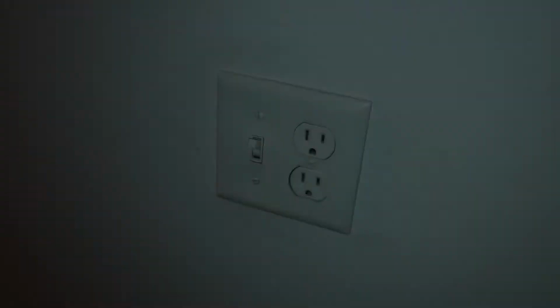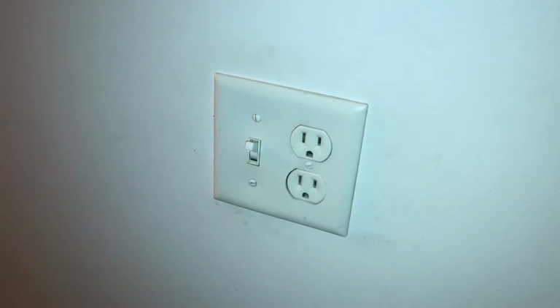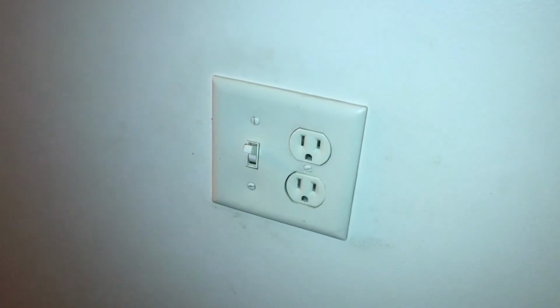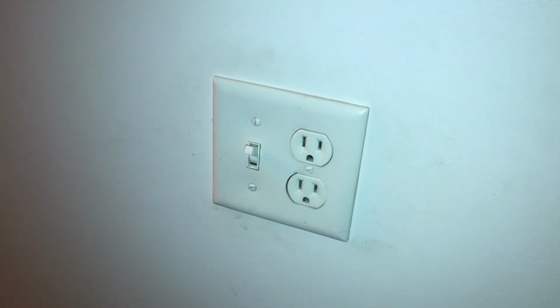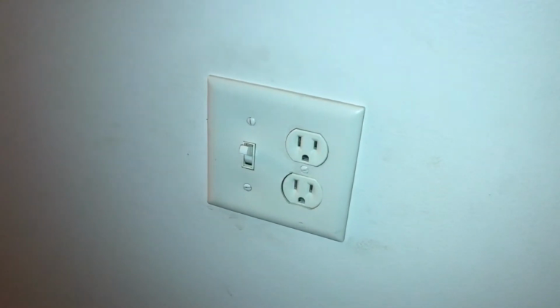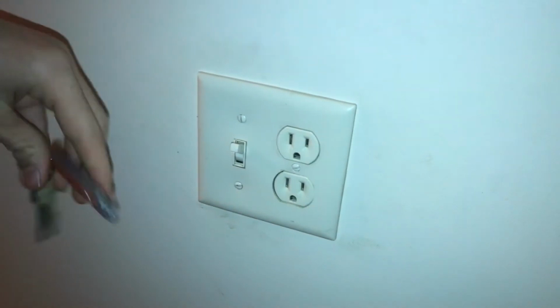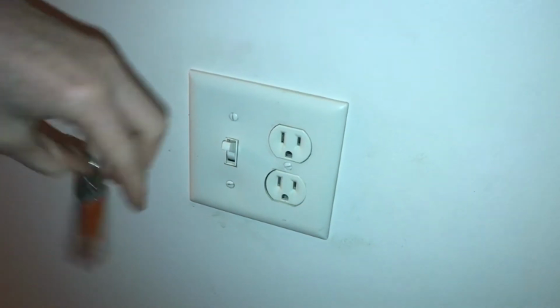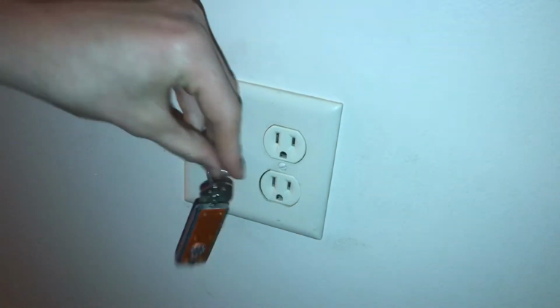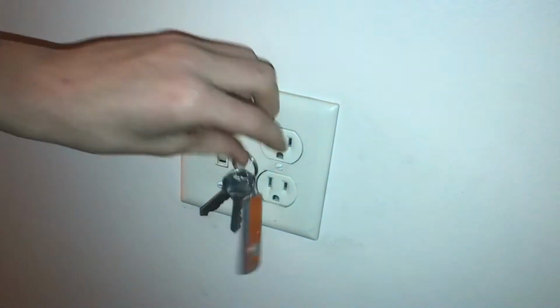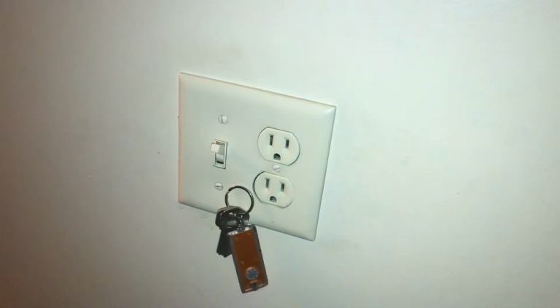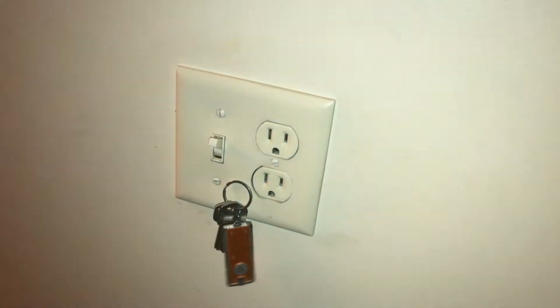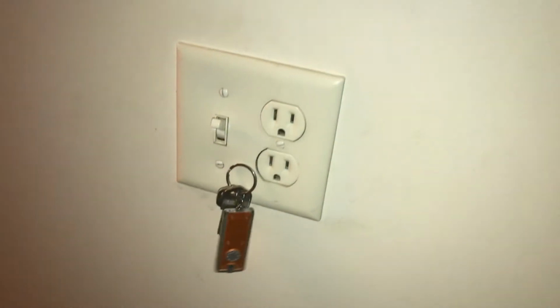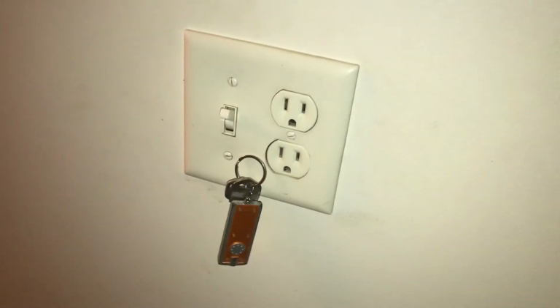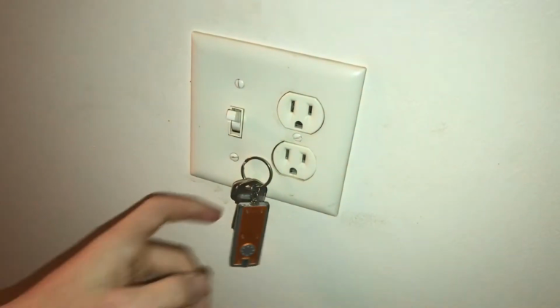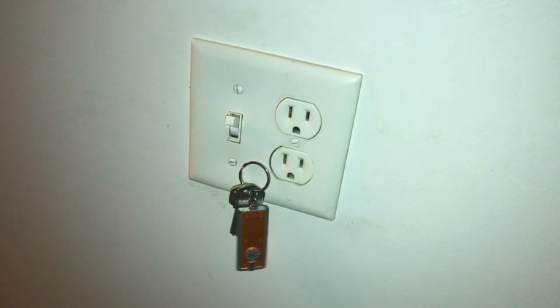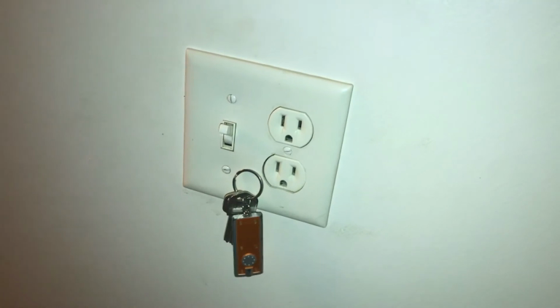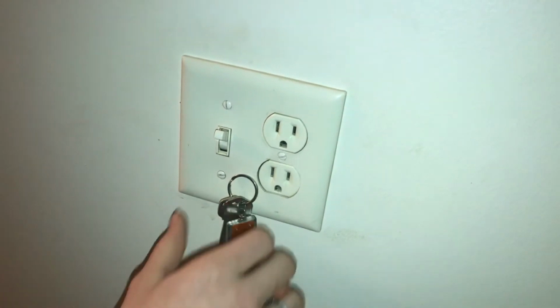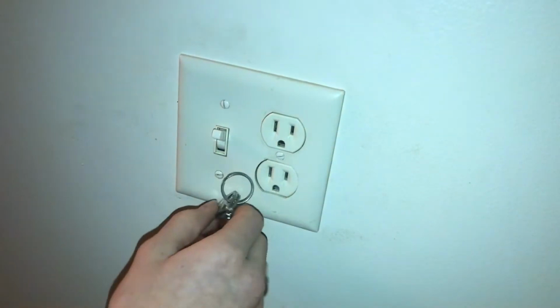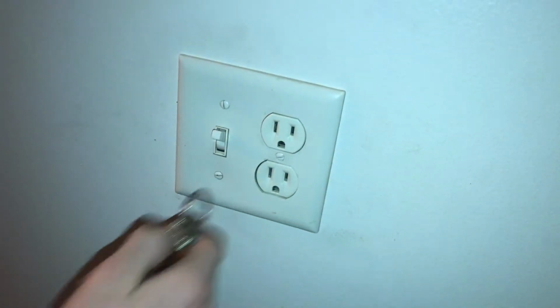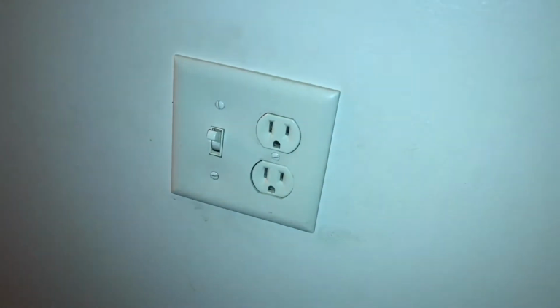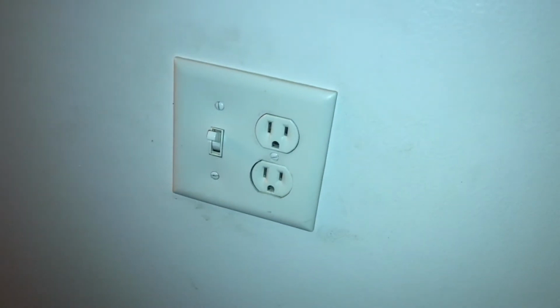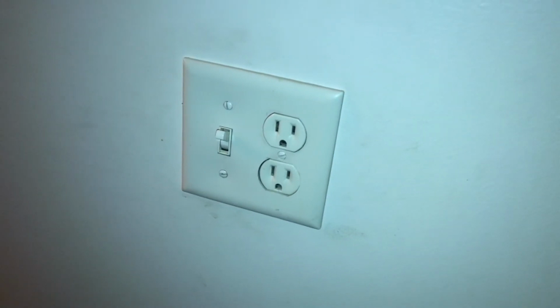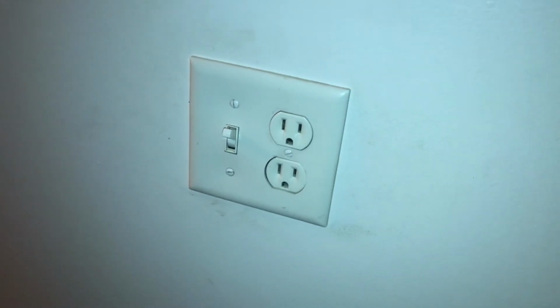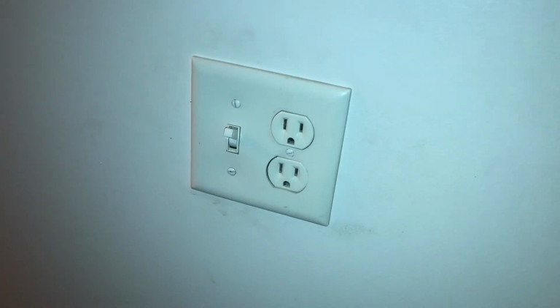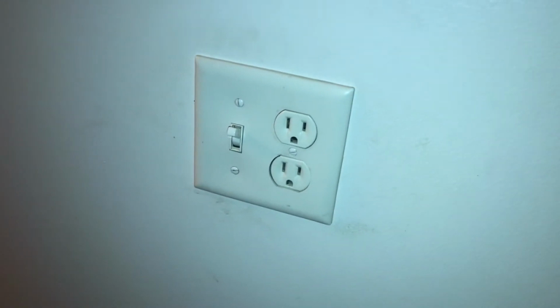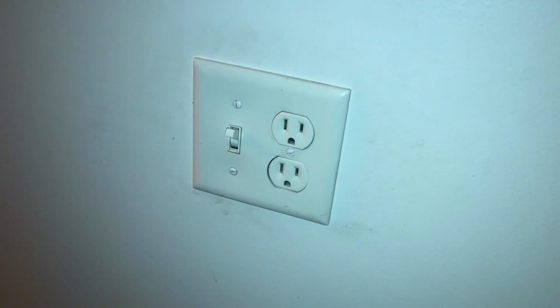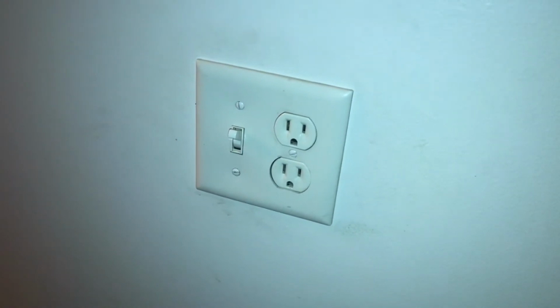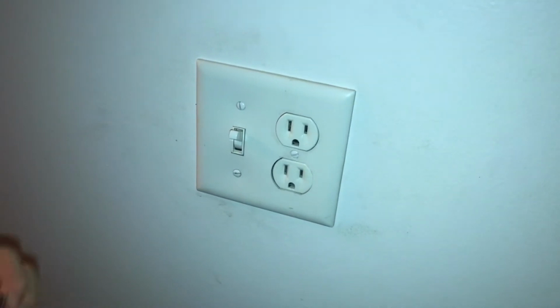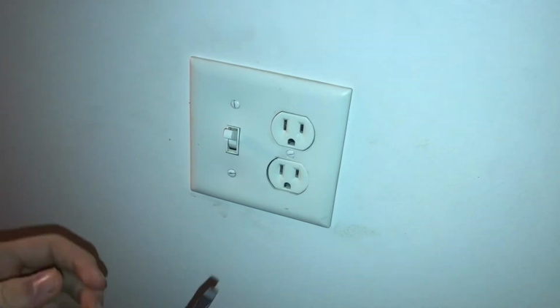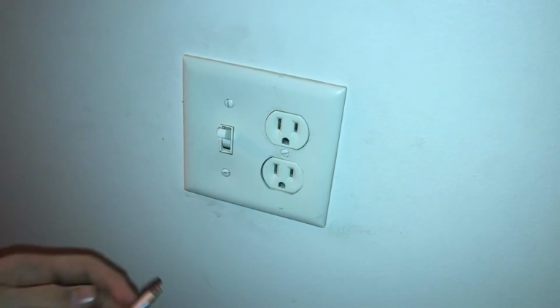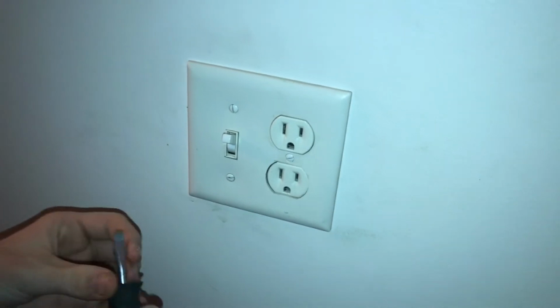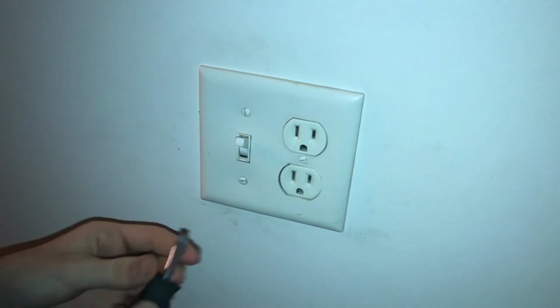If you have a set of house keys, you could put them right there and they stay. It really is super clean how you do that, so let me show you how we were able to do that.